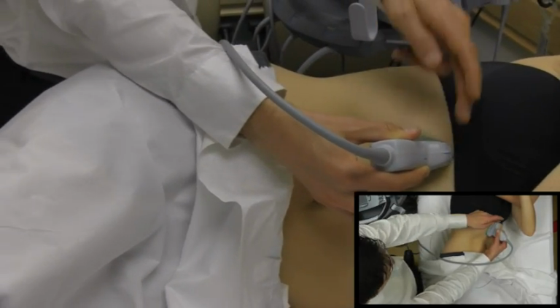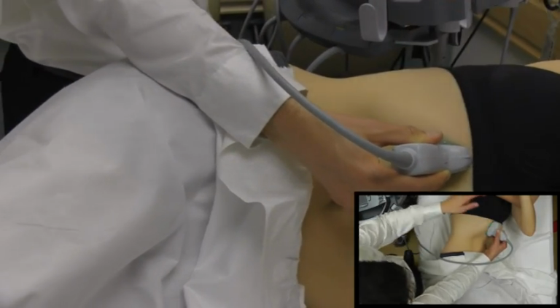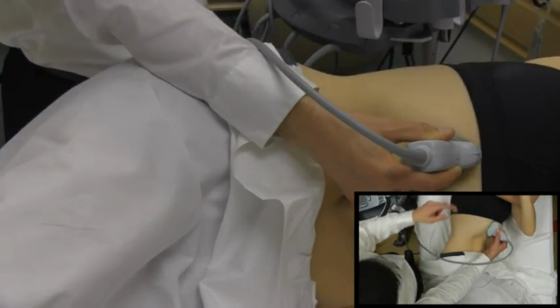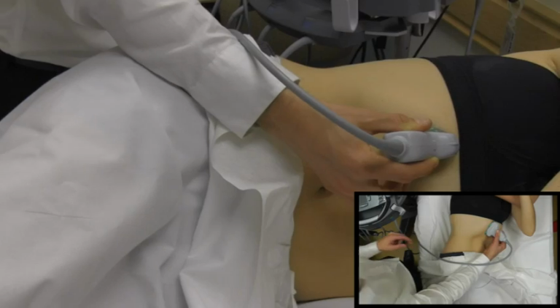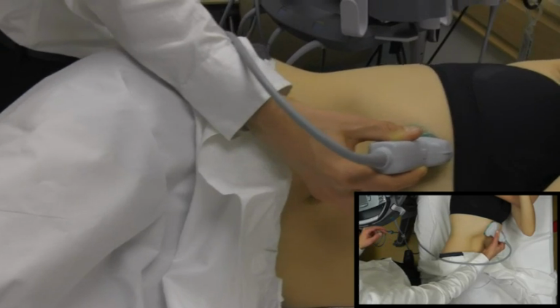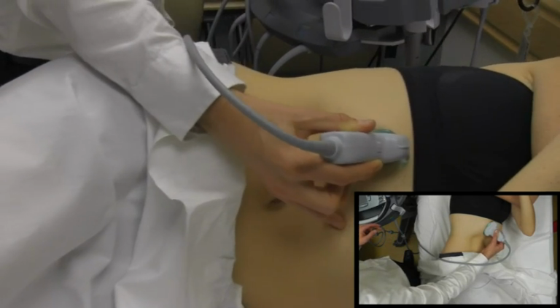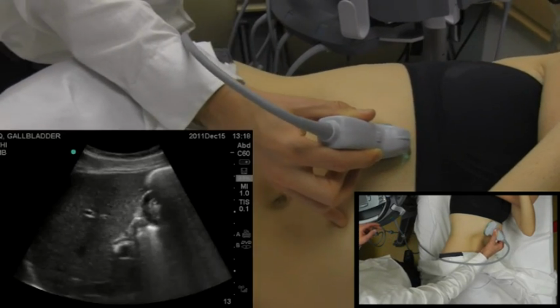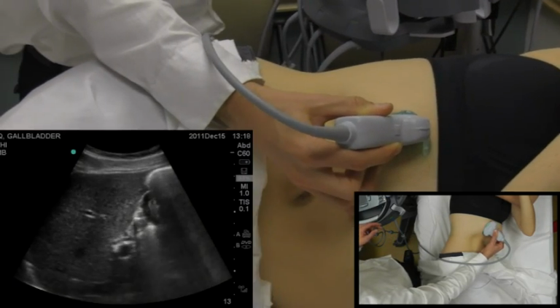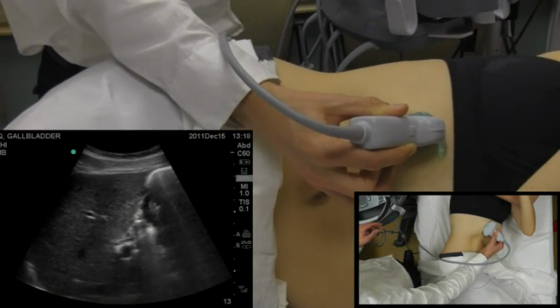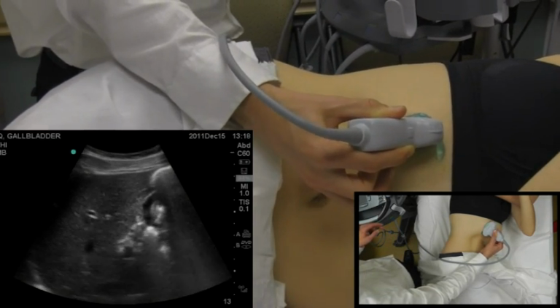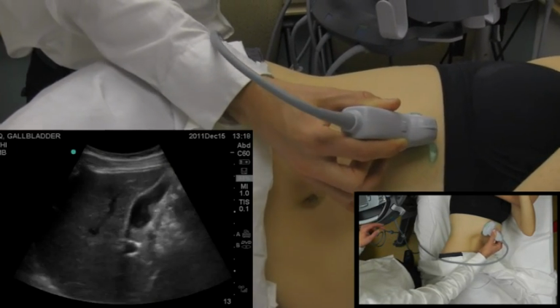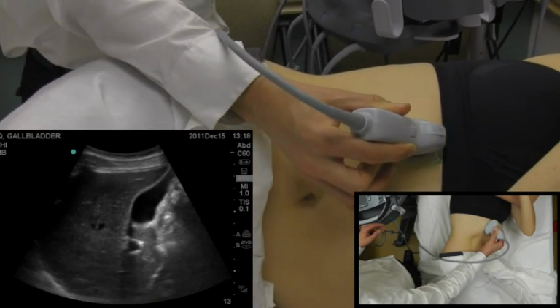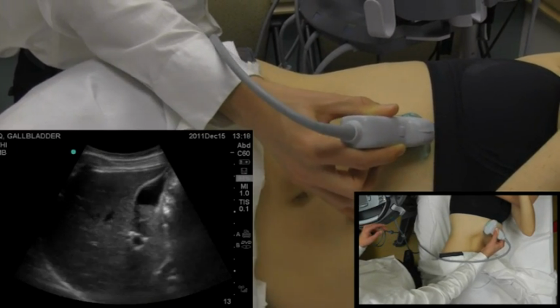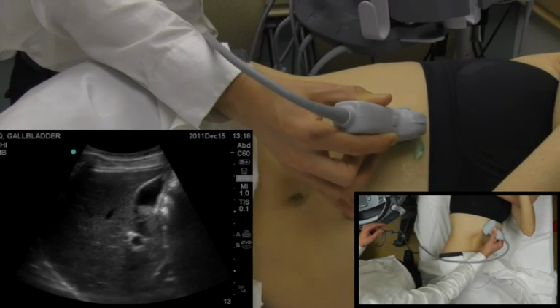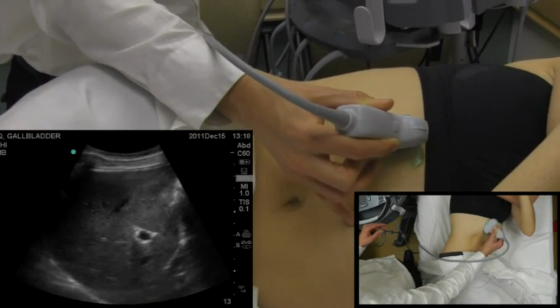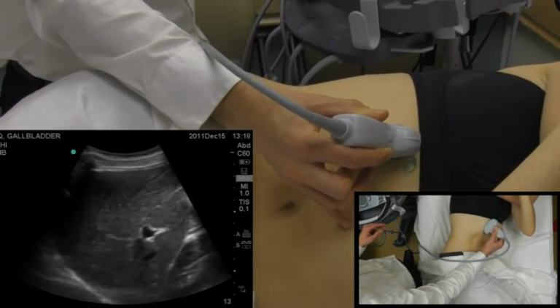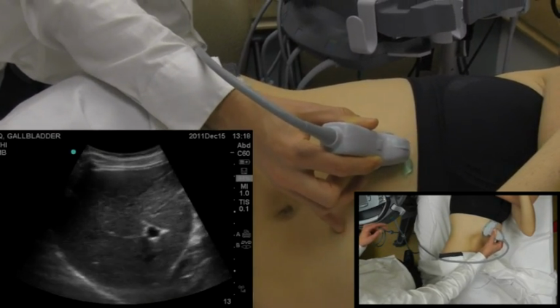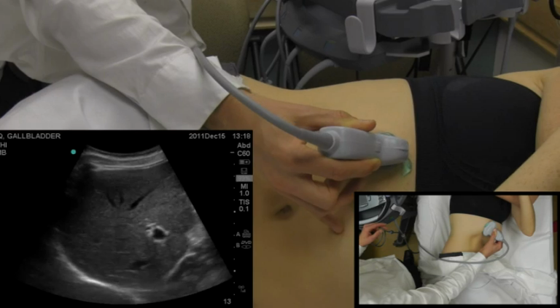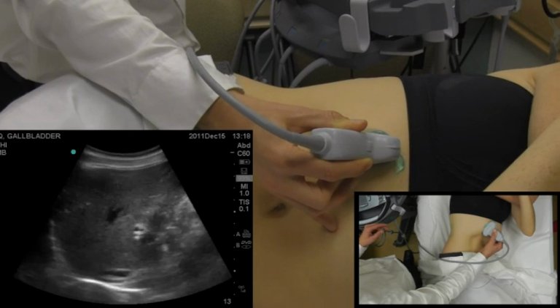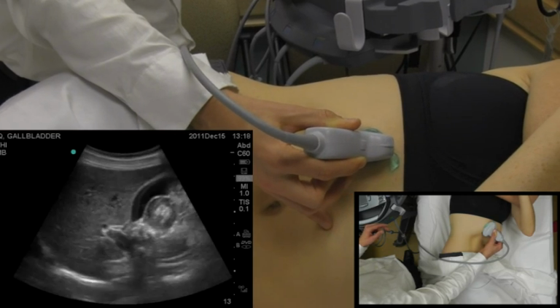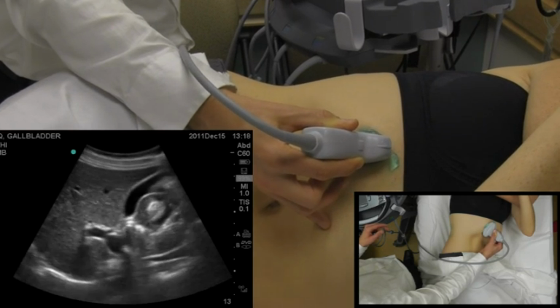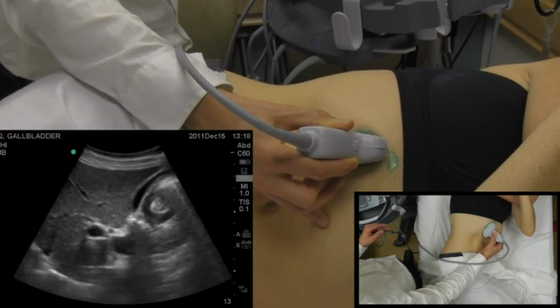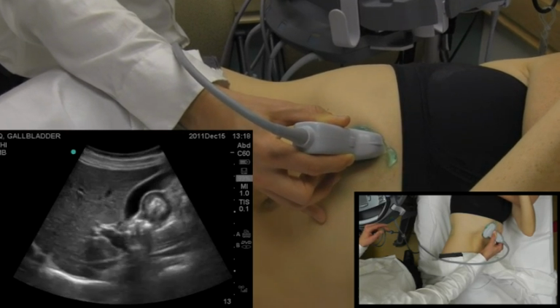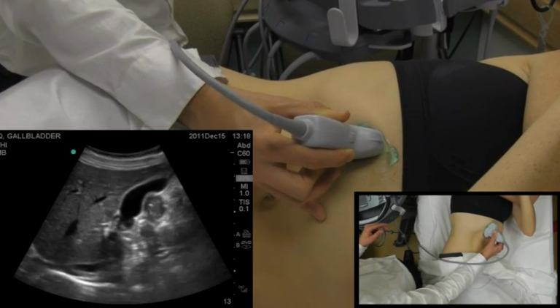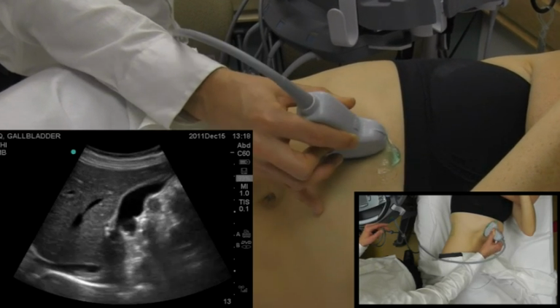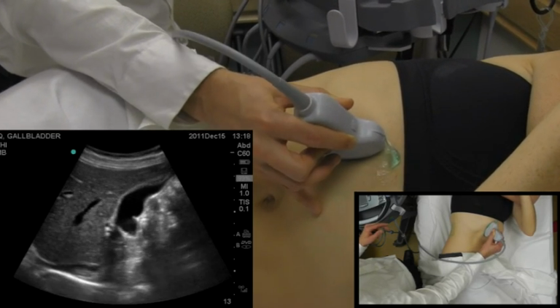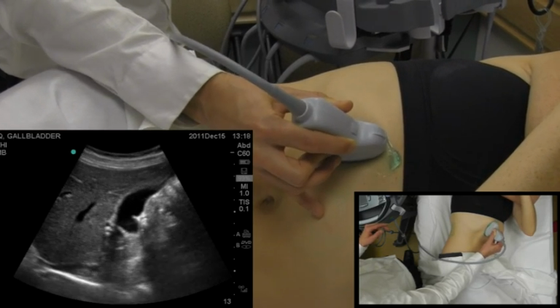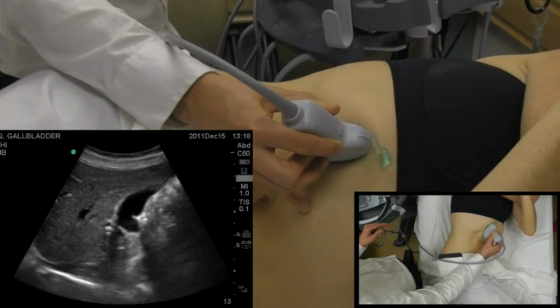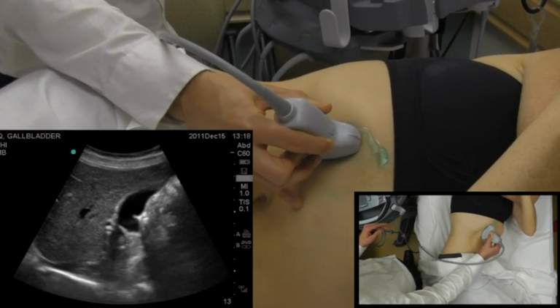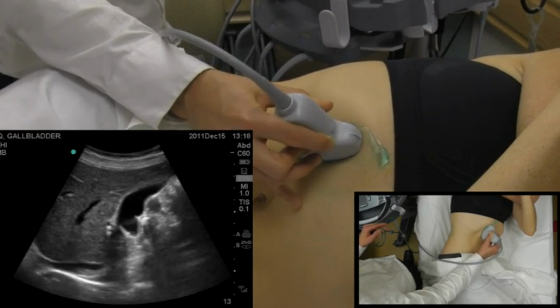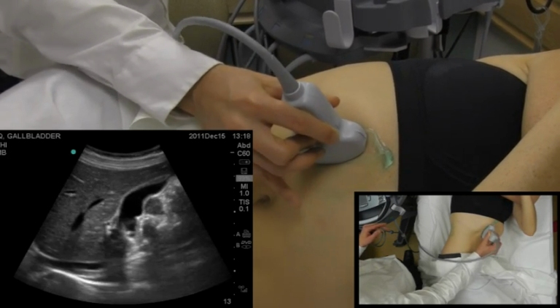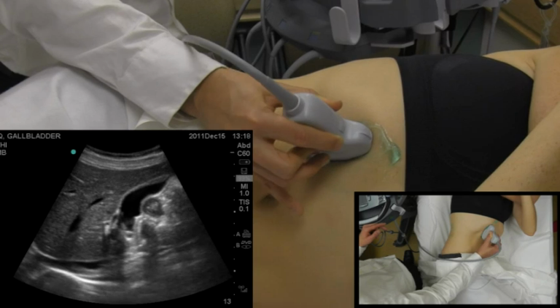As you place it pretty close to midline, you can see that the gallbladder is right here. To get a better picture of the gallbladder, you can have them take a deep breath in — that pulls the gallbladder down even more, and you can see a nice big gallbladder here.